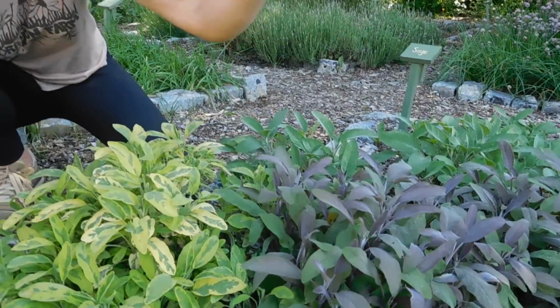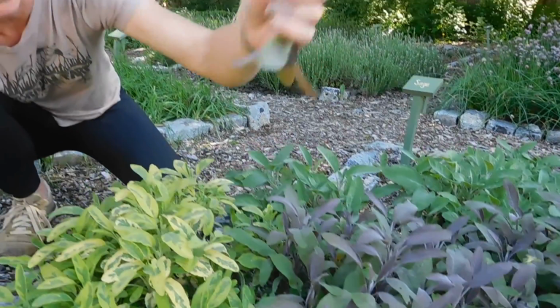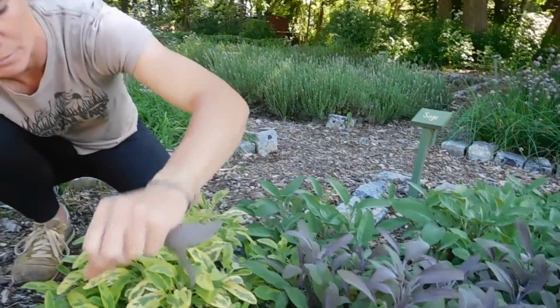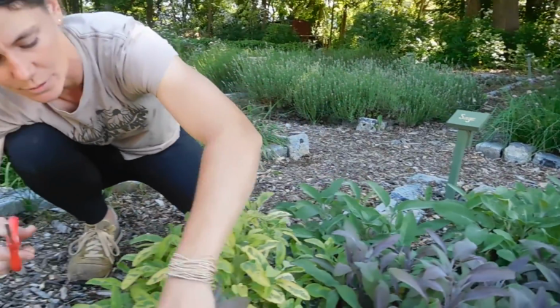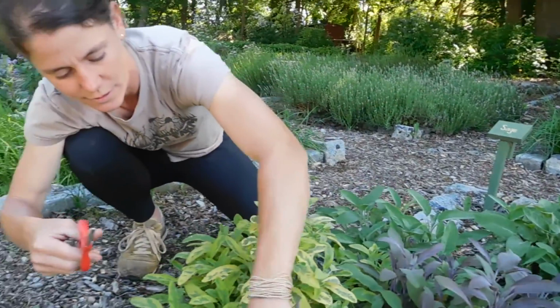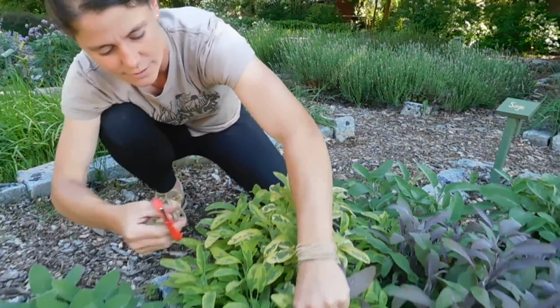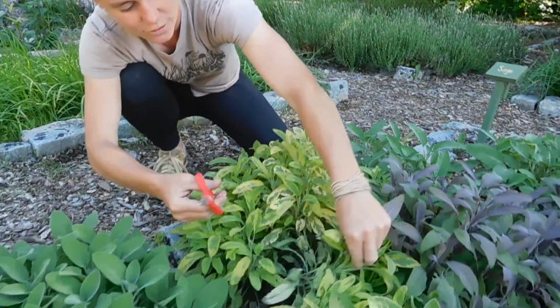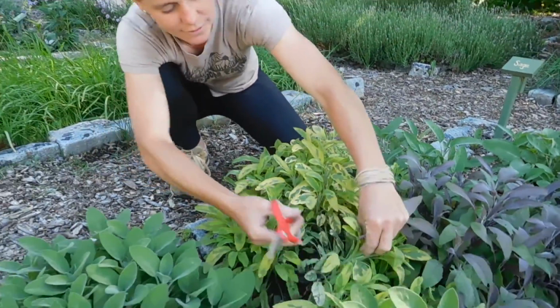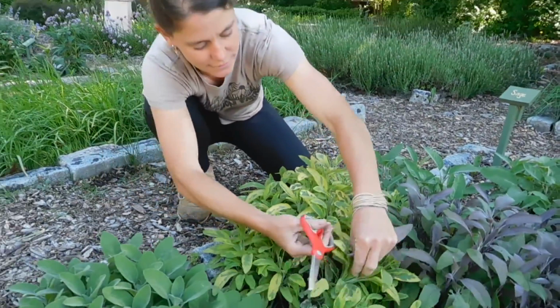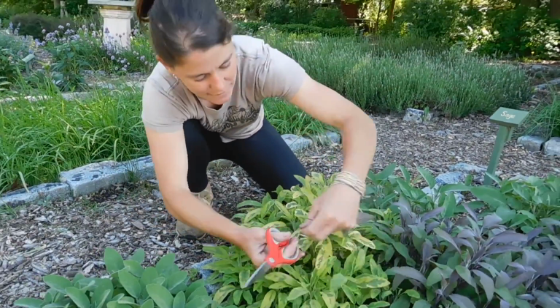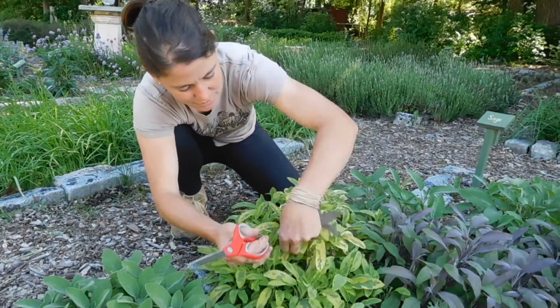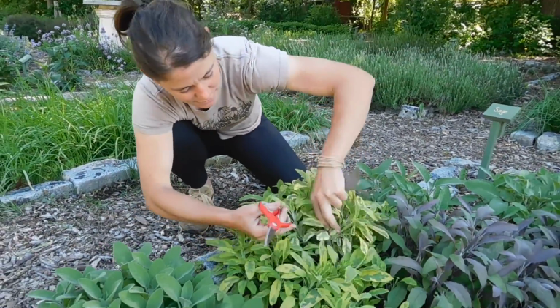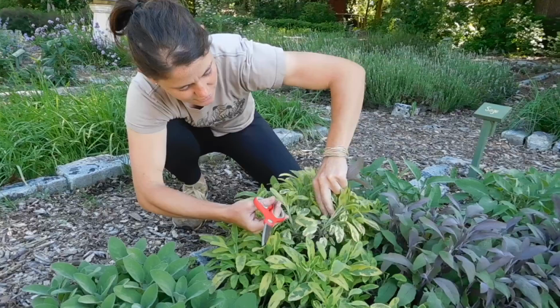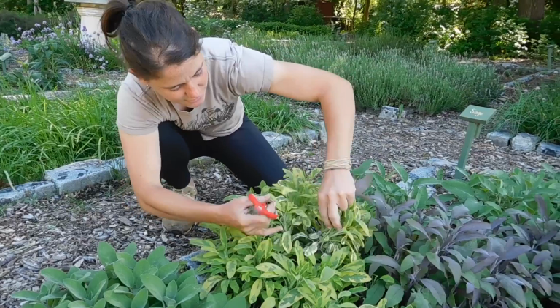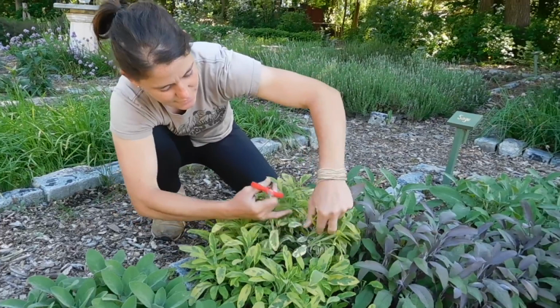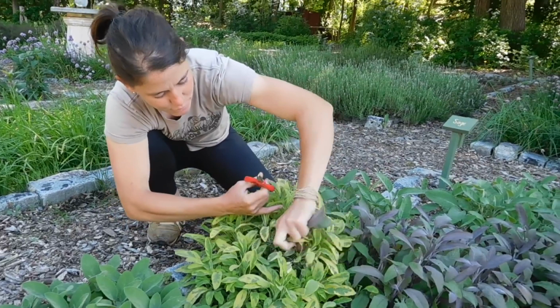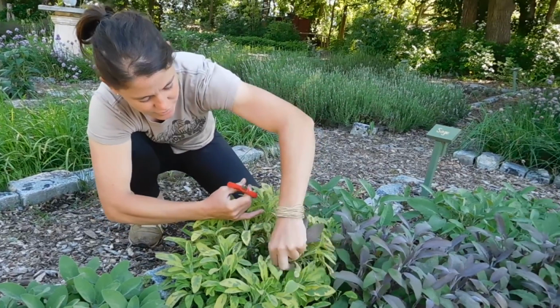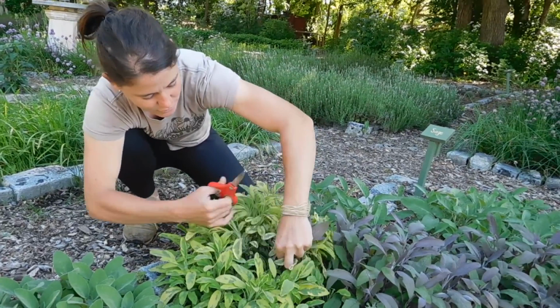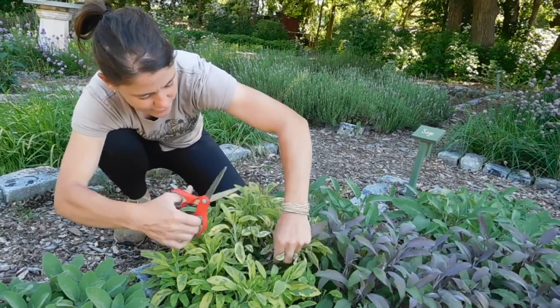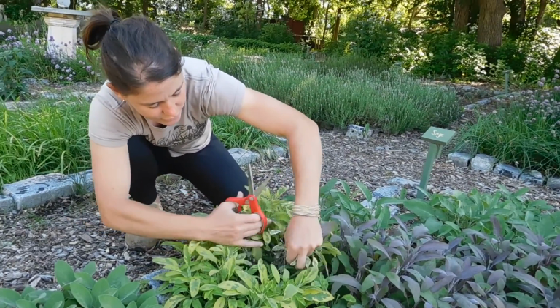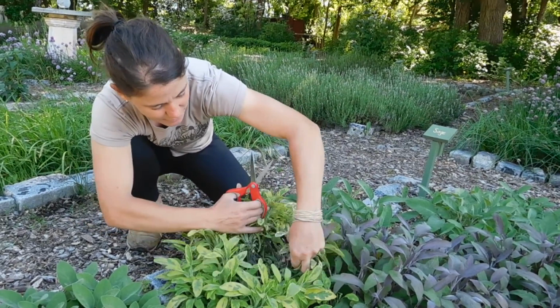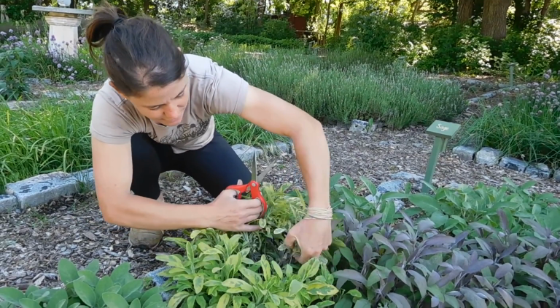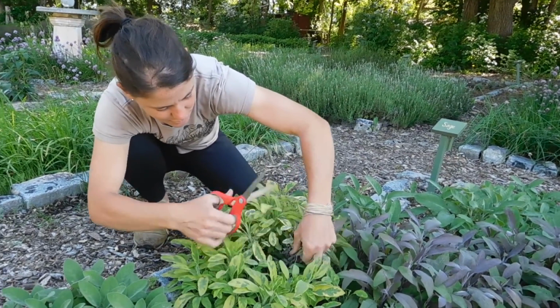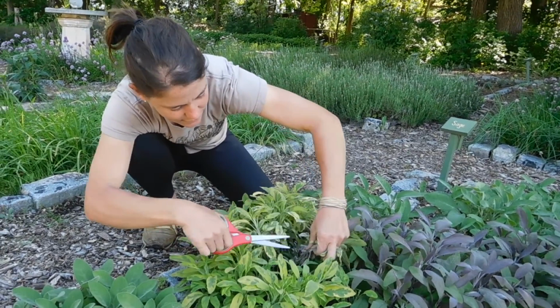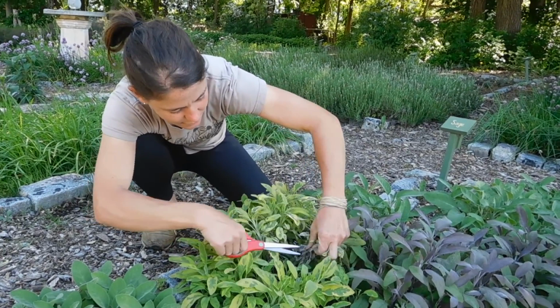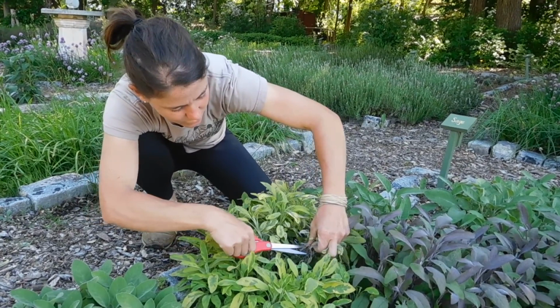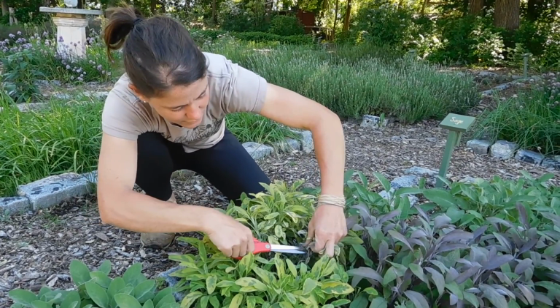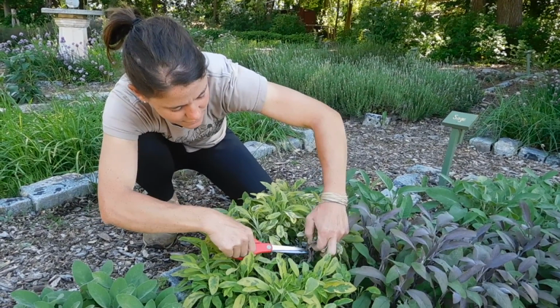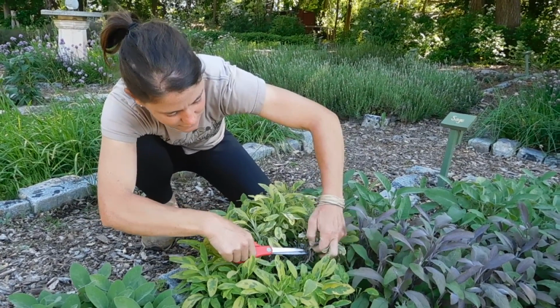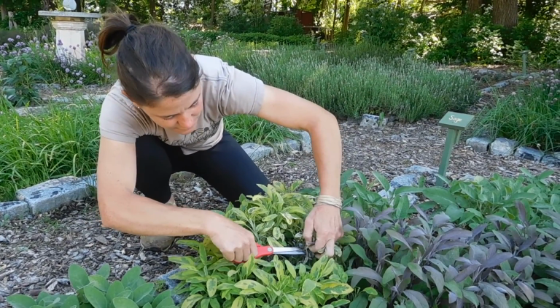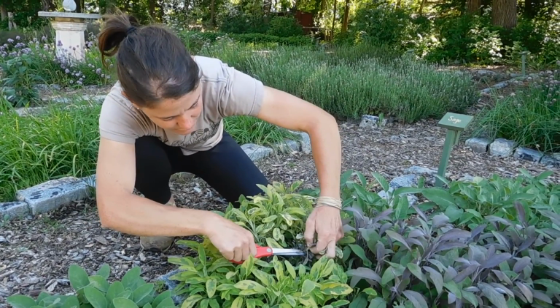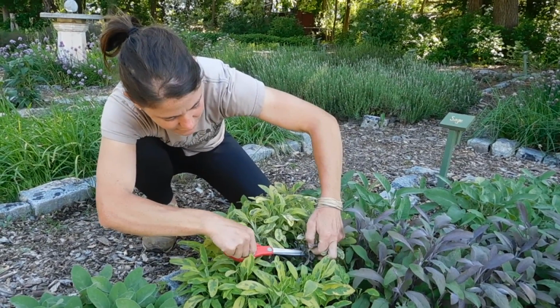Got a little bit of purple. This right here is pineapple sage. It's kind of bushy so I'm trying to find a good spot to snip so I get a lot all at once. Snip right there.